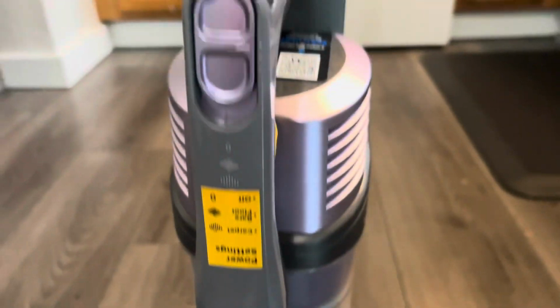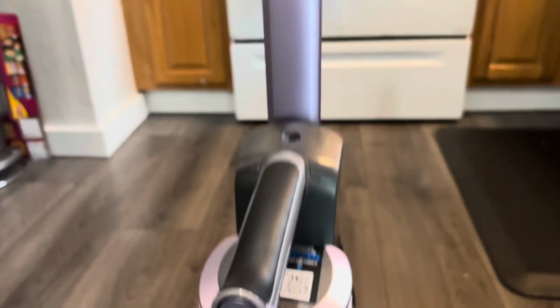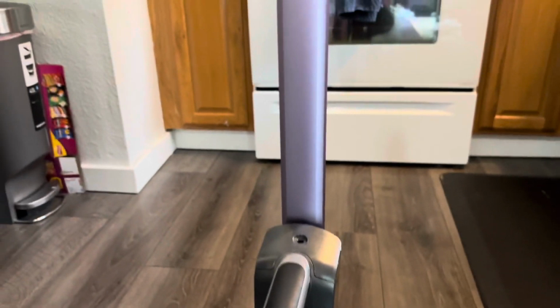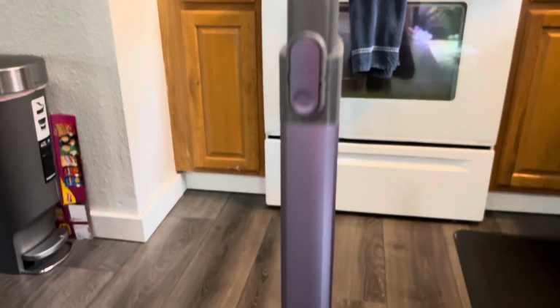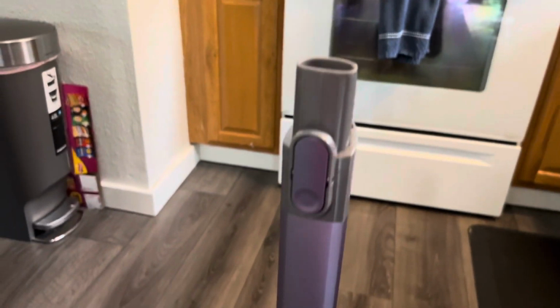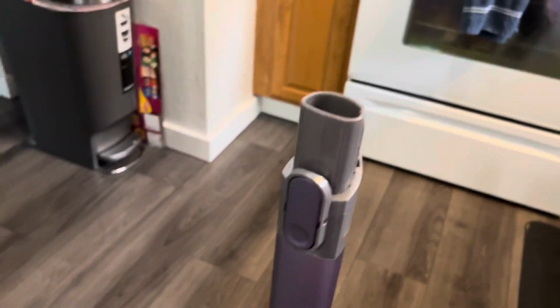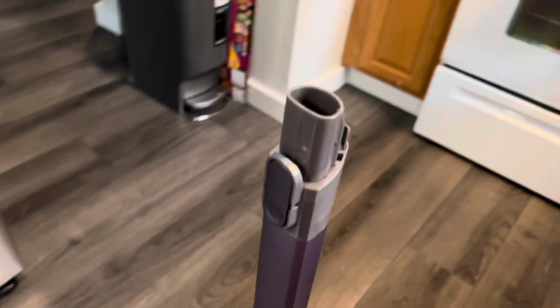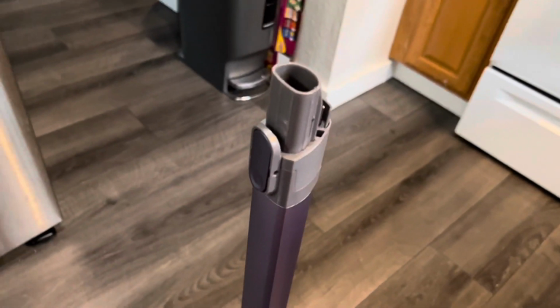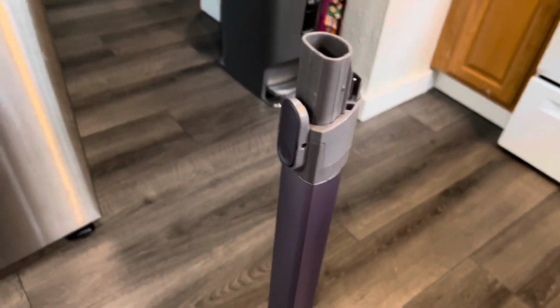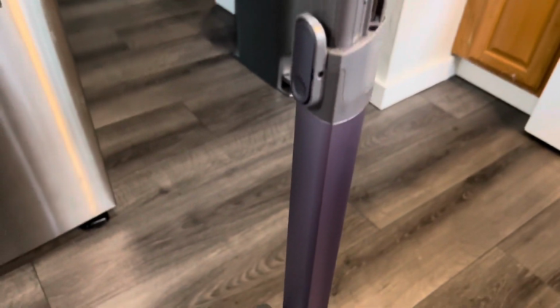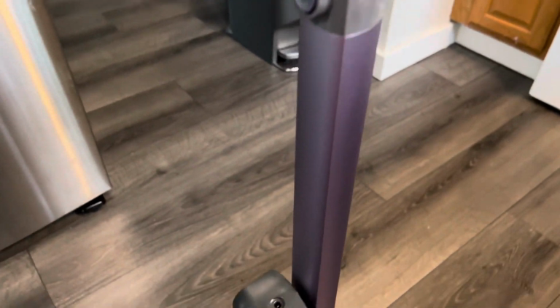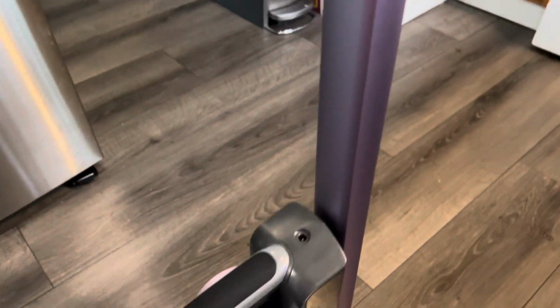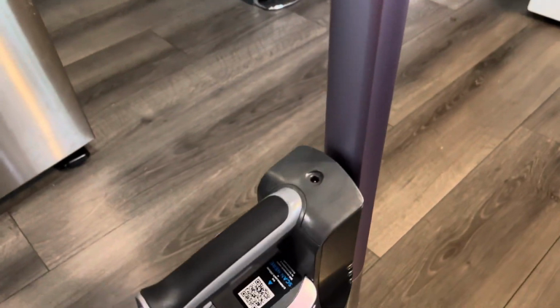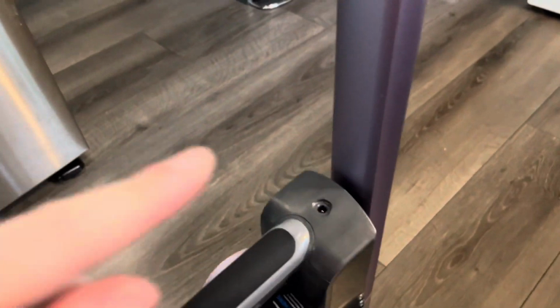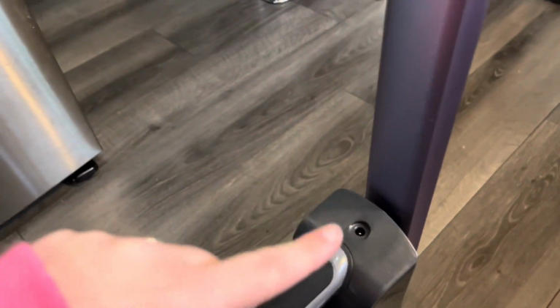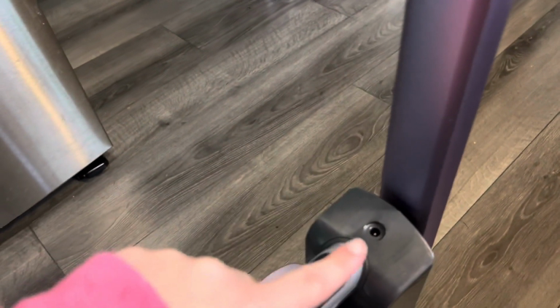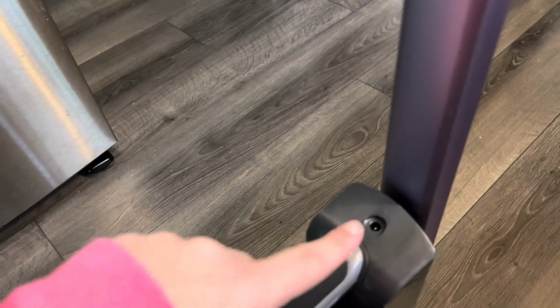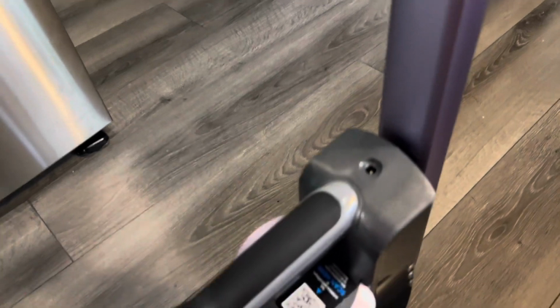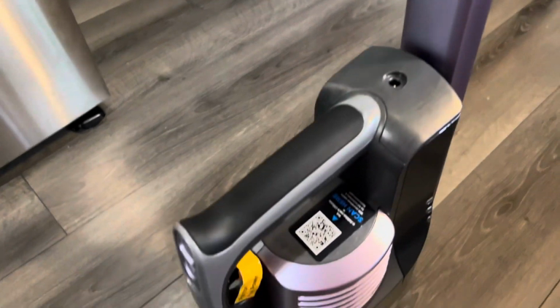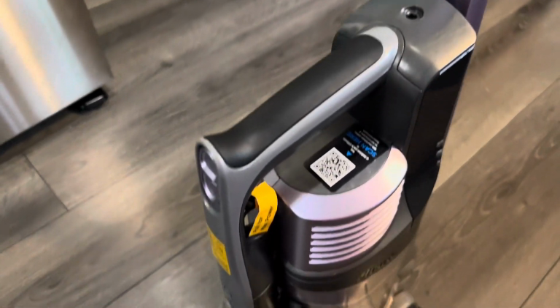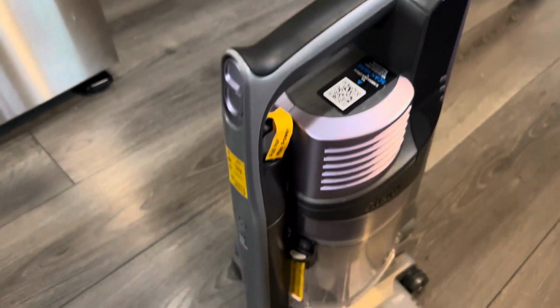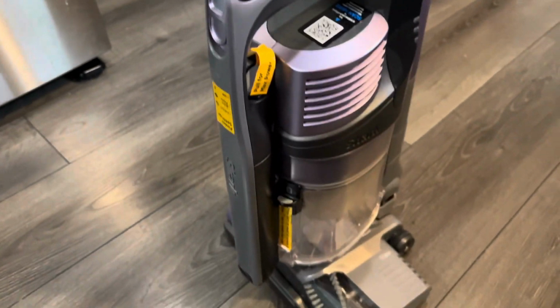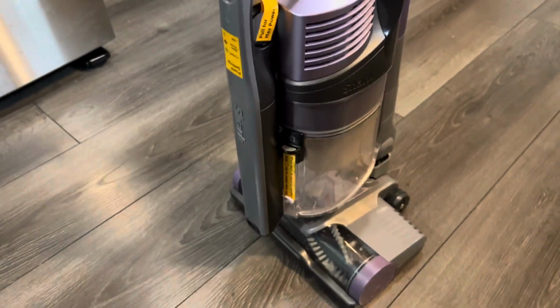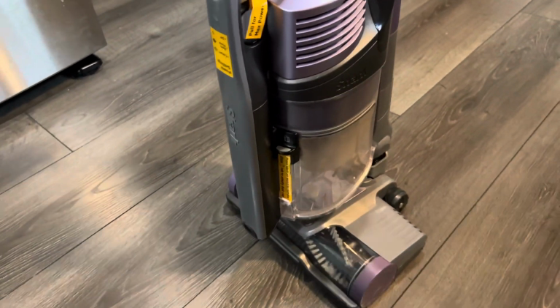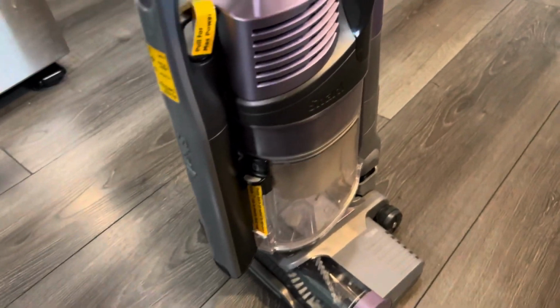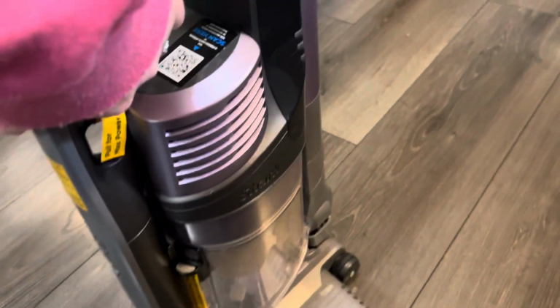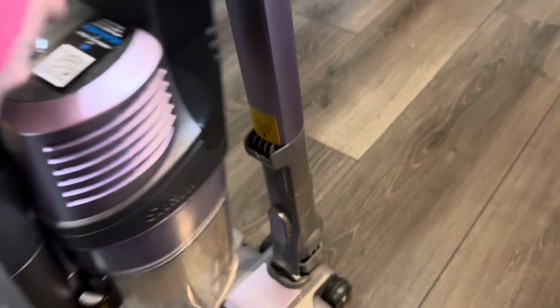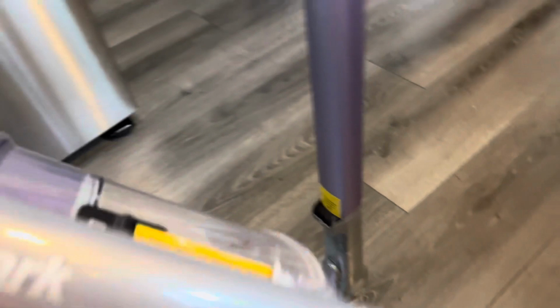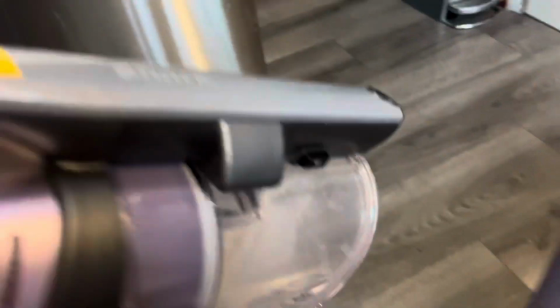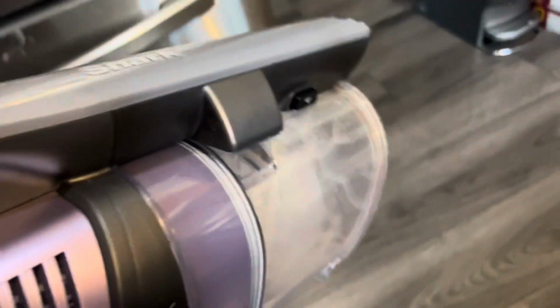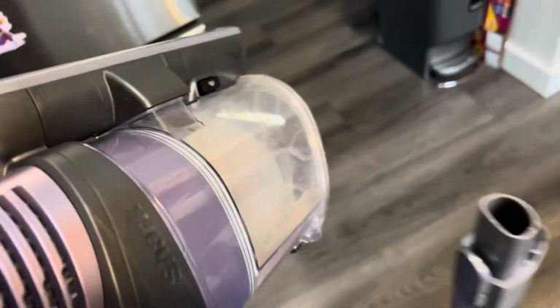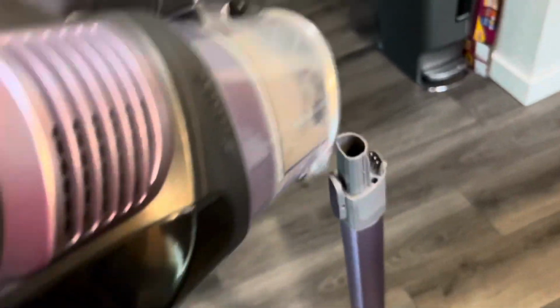I'm just kind of giving you an overview here of what it looks like. It's such a pretty color — it's like a purple-y silver. There's a charging spot there. And it's just overall such an easy, simple vacuum.